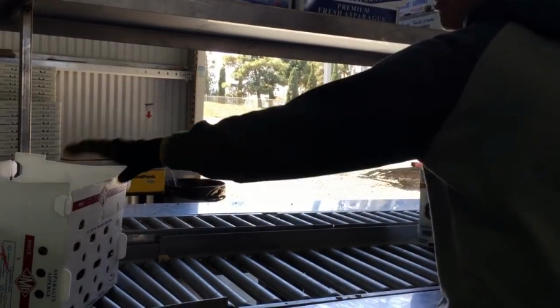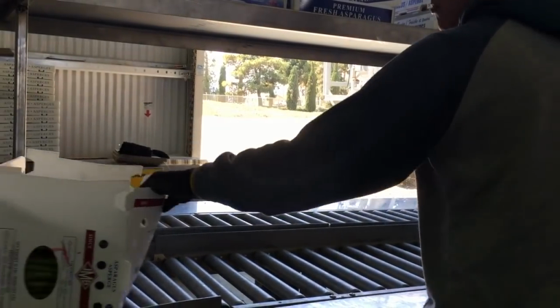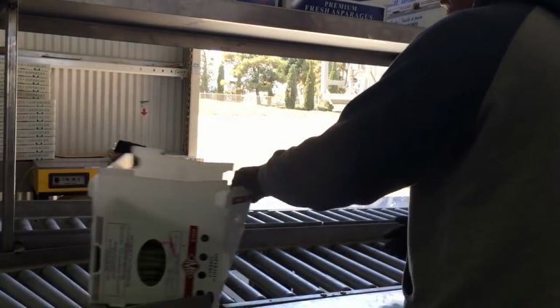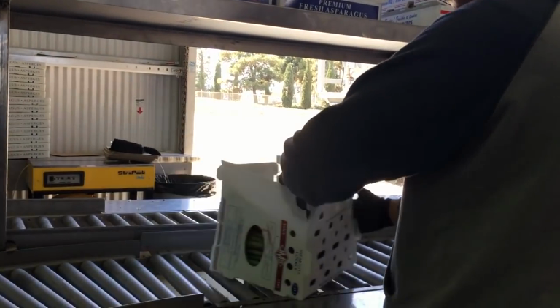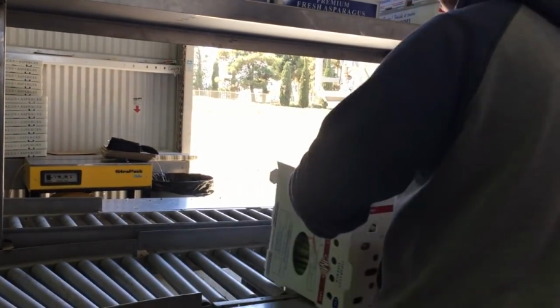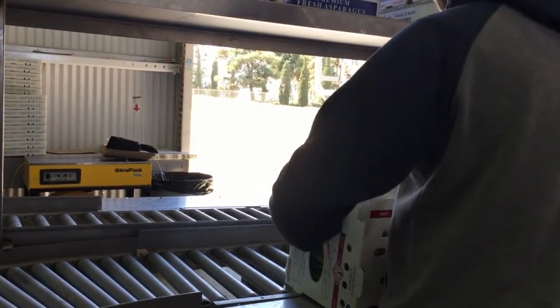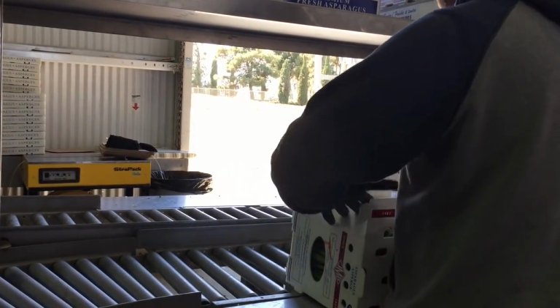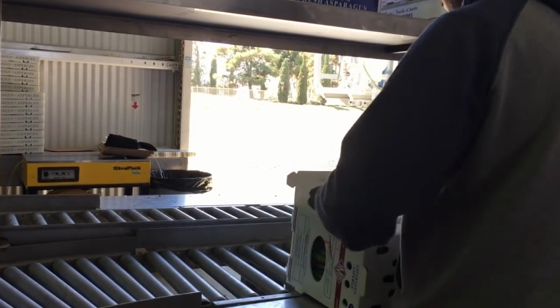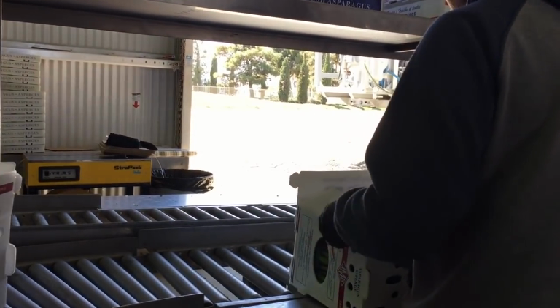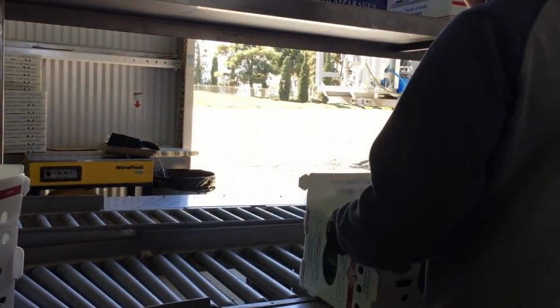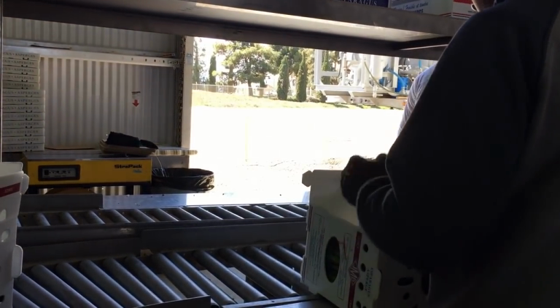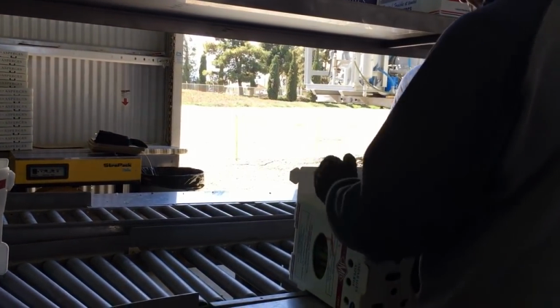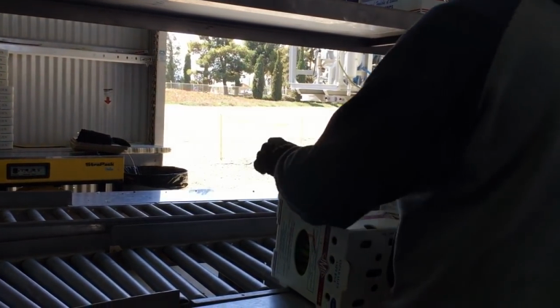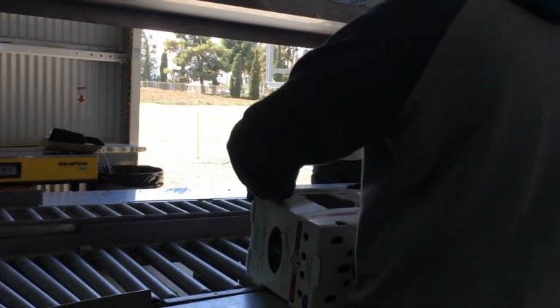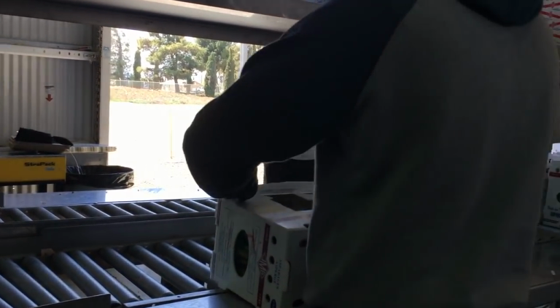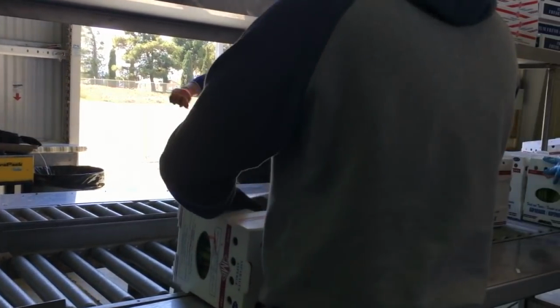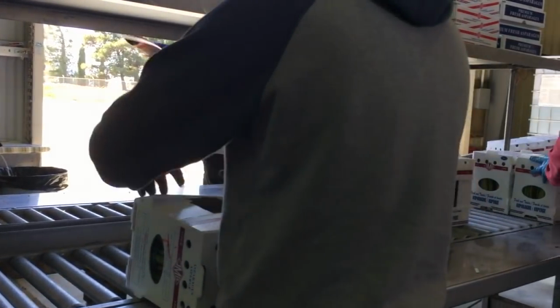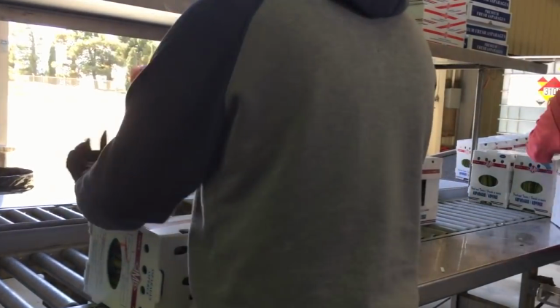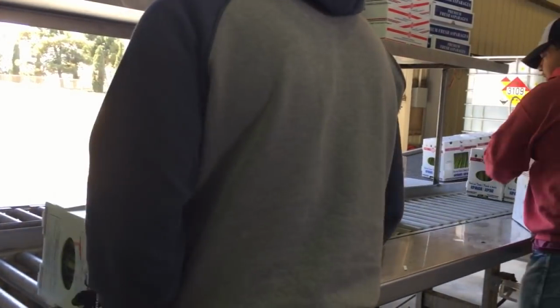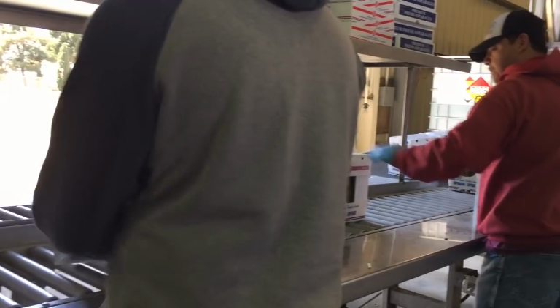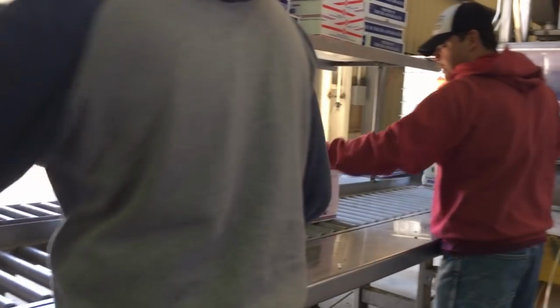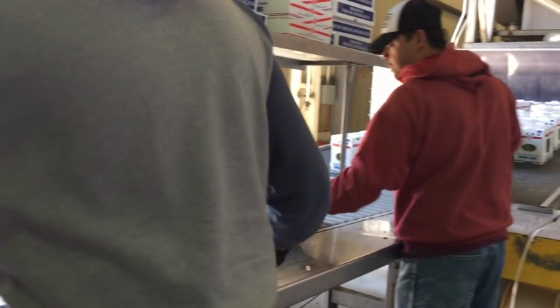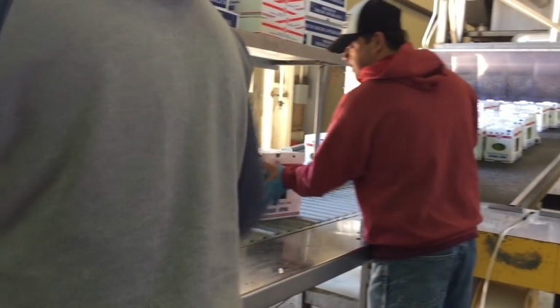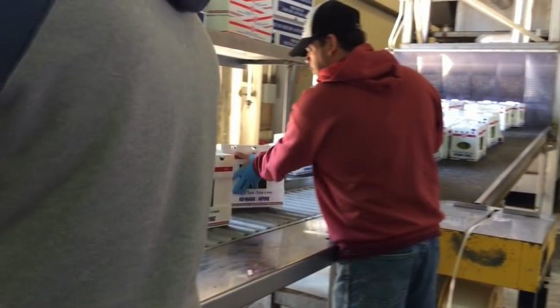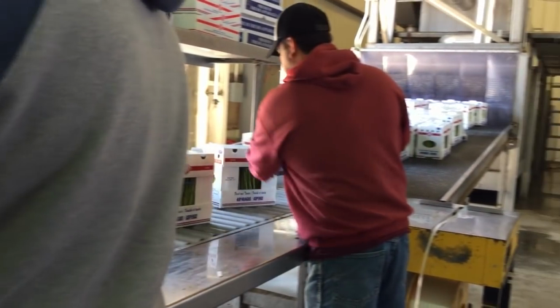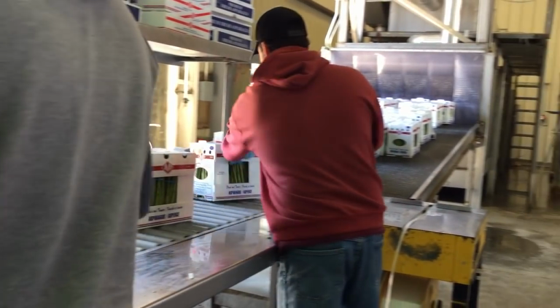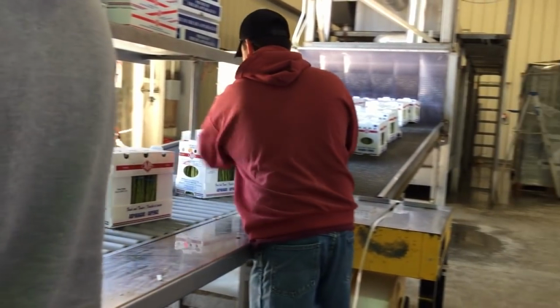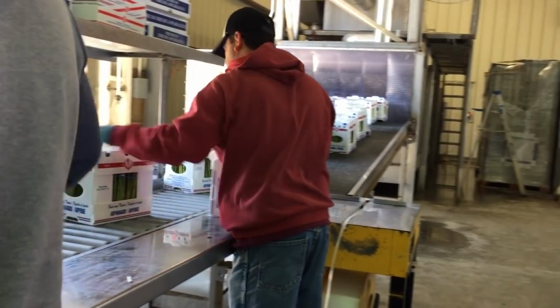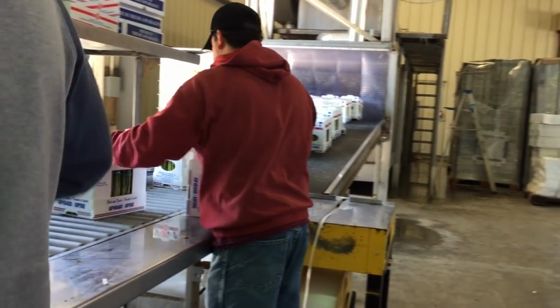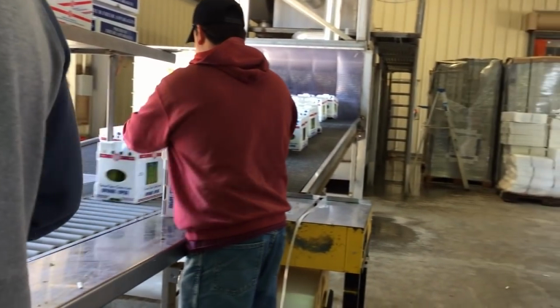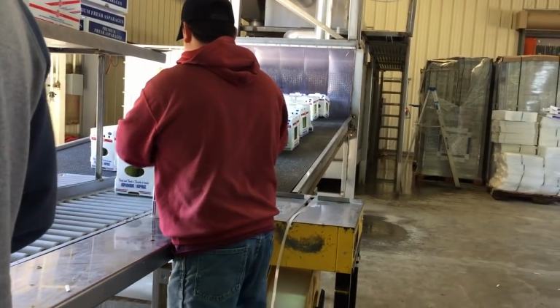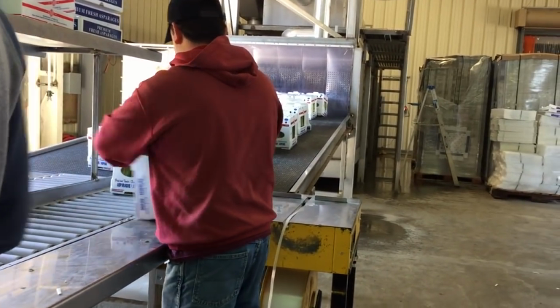The boxes are then closed and passed through the hydrocooler, which helps to quickly cool down the asparagus prior to entering the cooler.